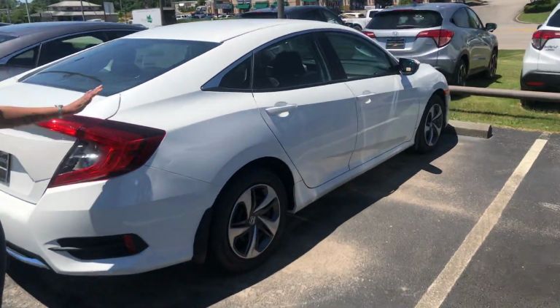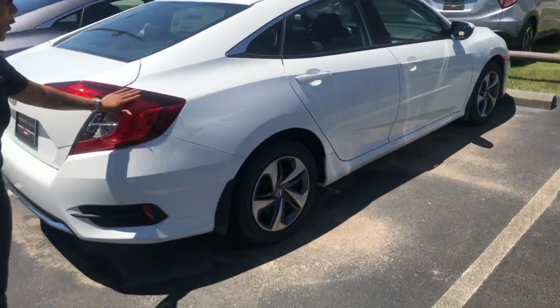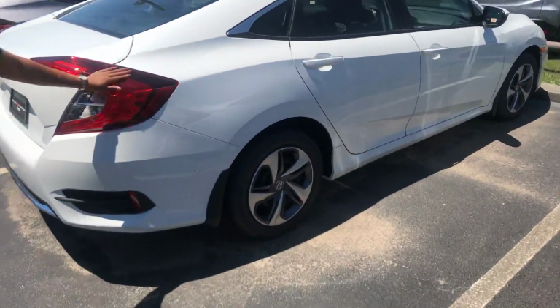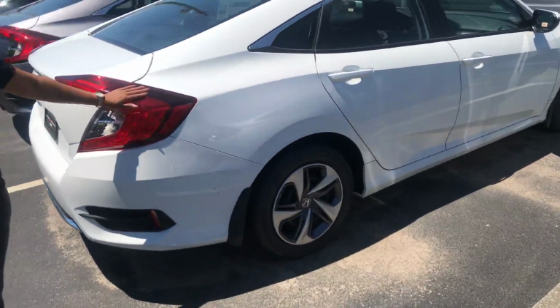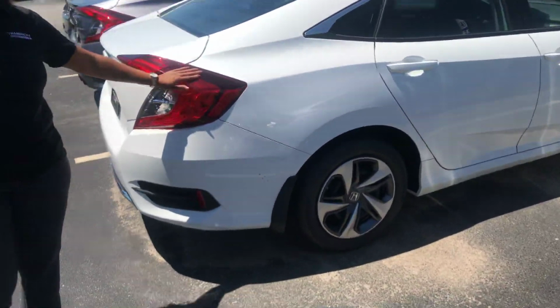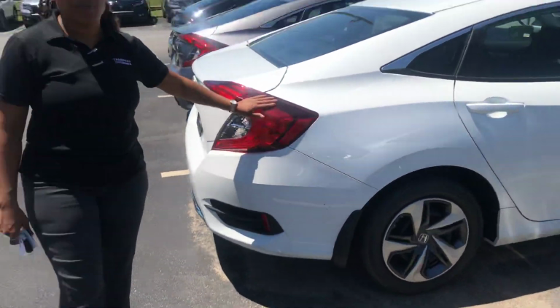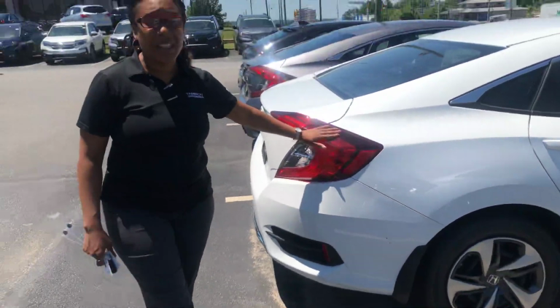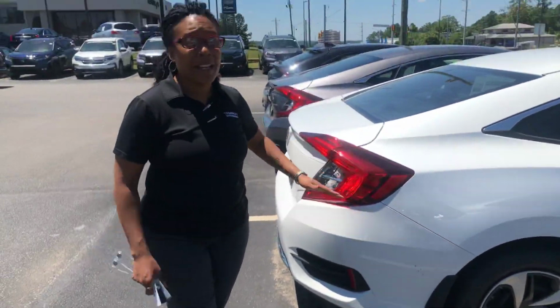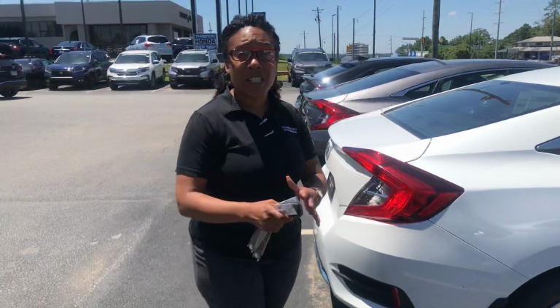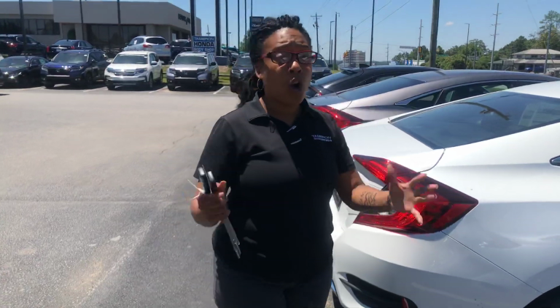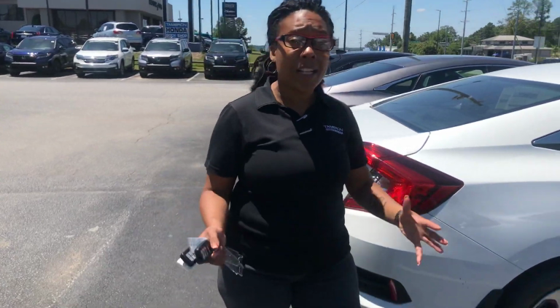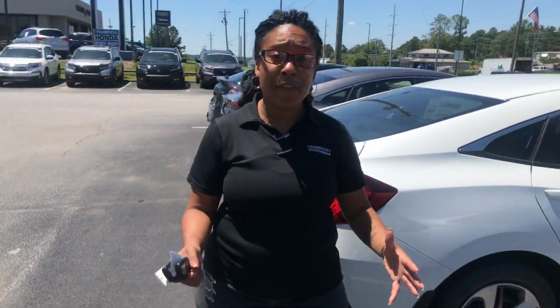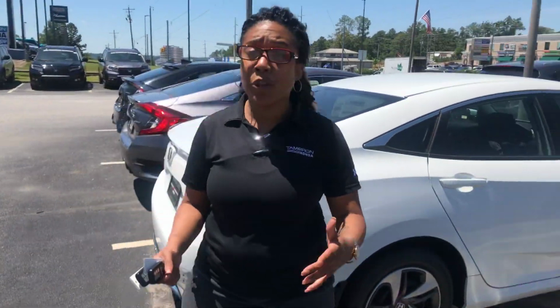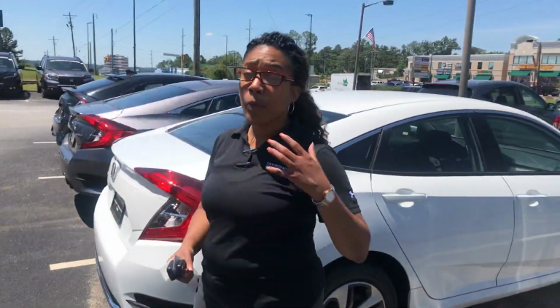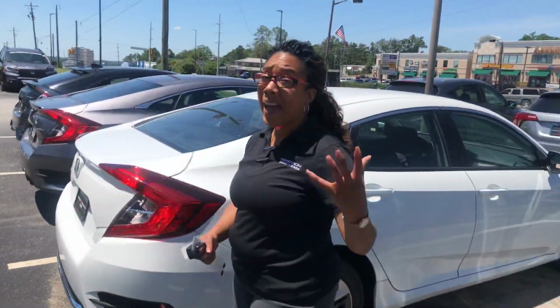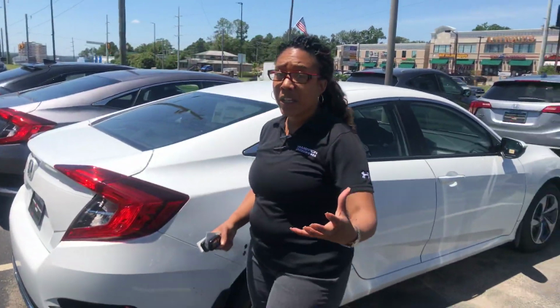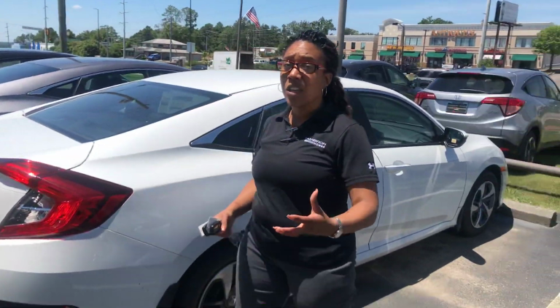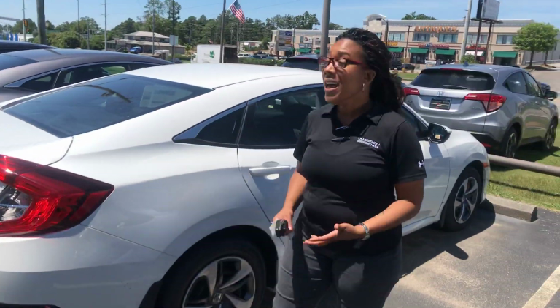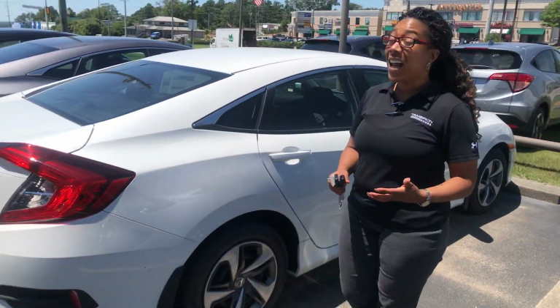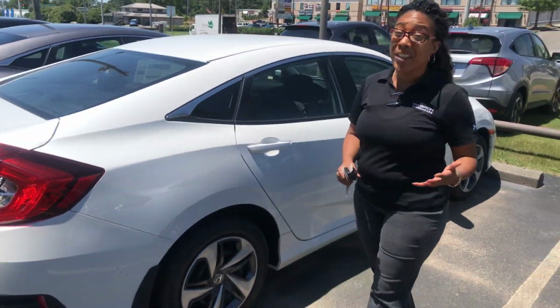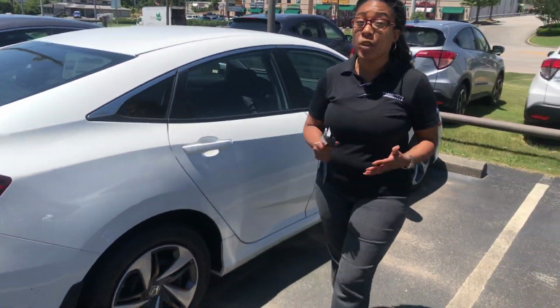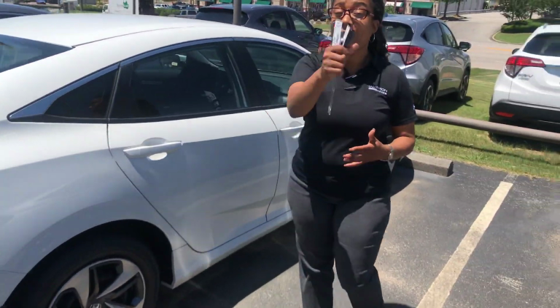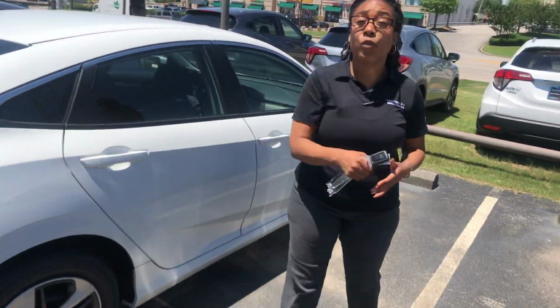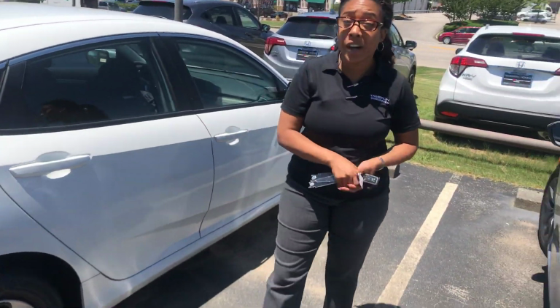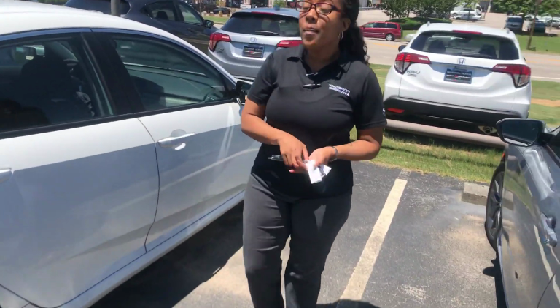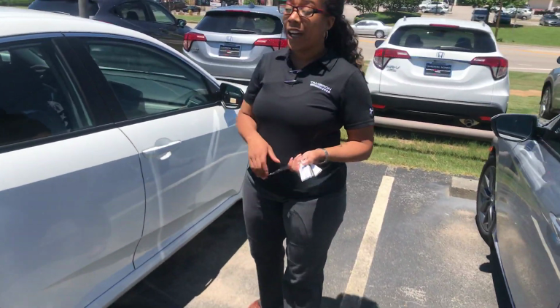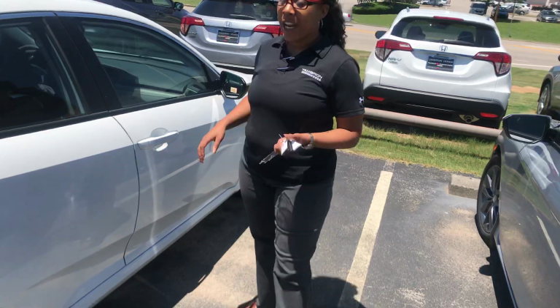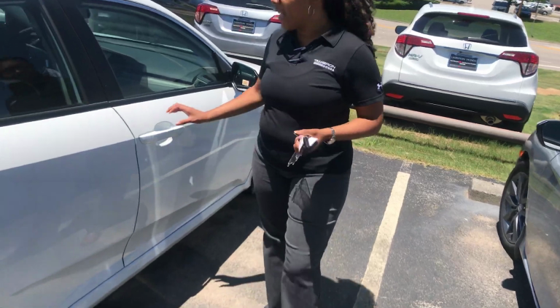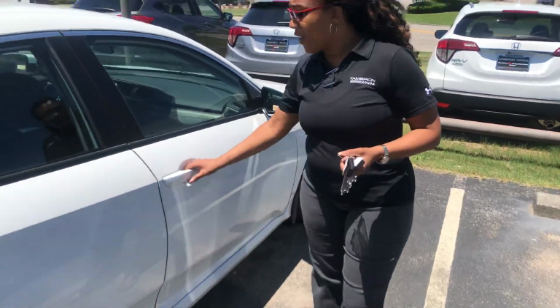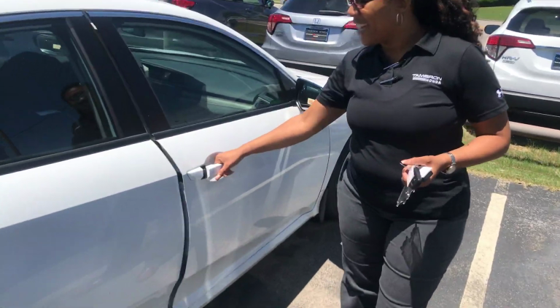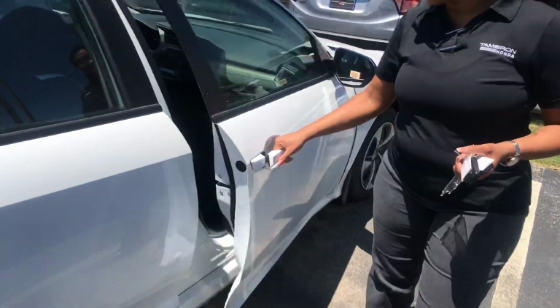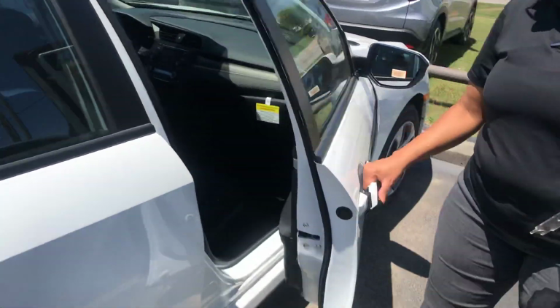You'll have full-spectrum LED brake lighting, which makes it a whole lot safer so people behind you can see you. Not only that, but you also have a rear backup camera.